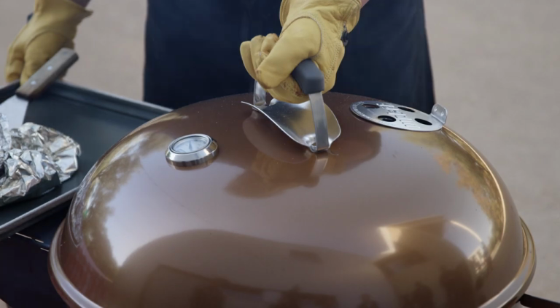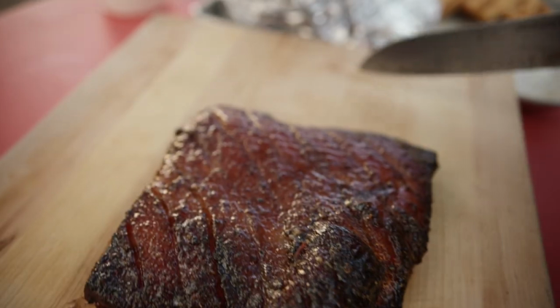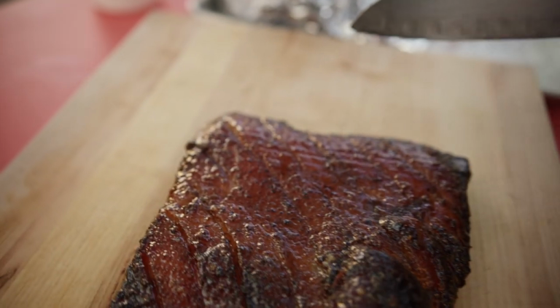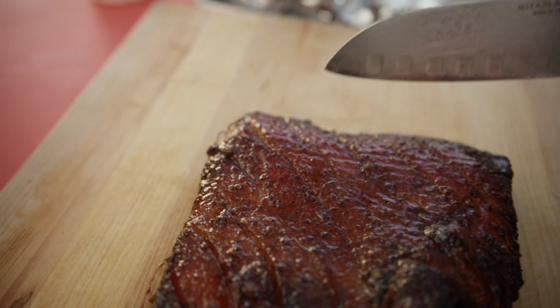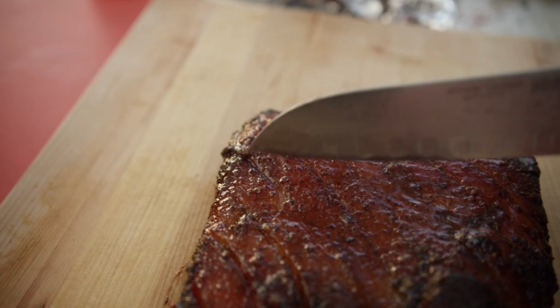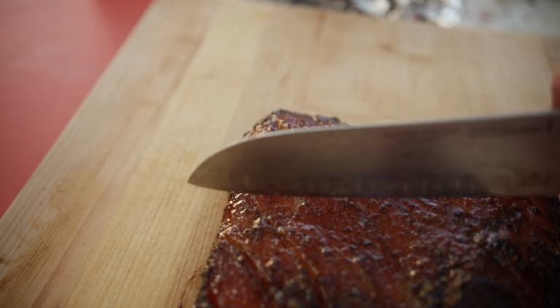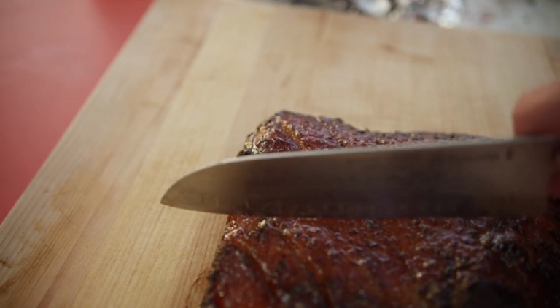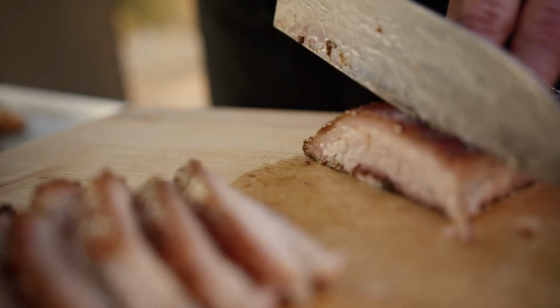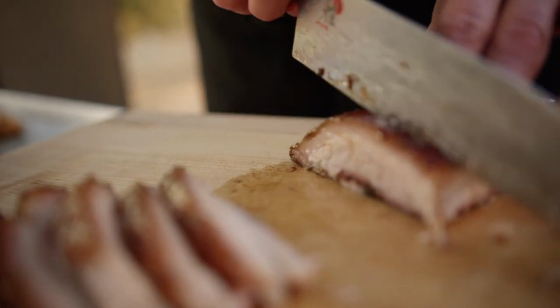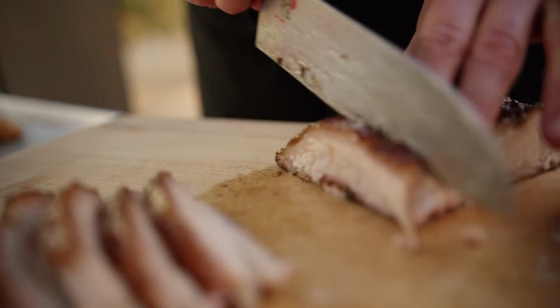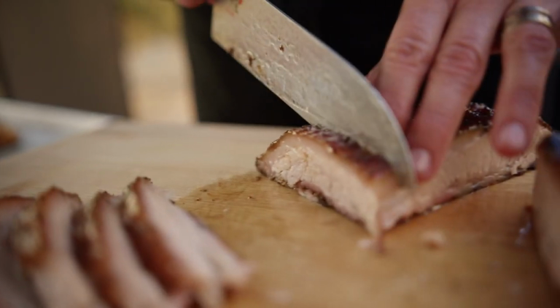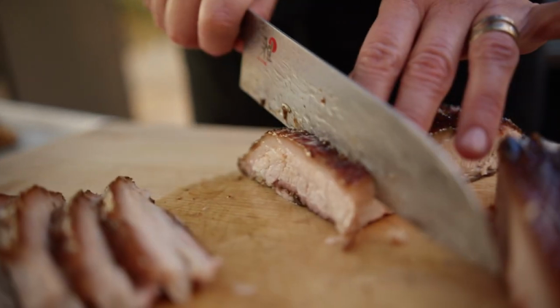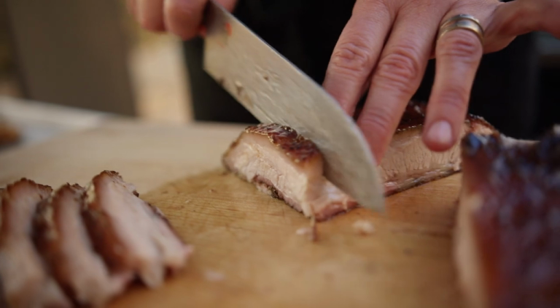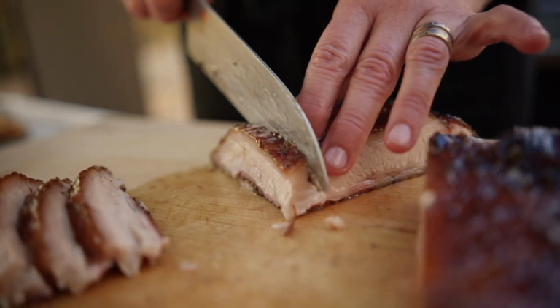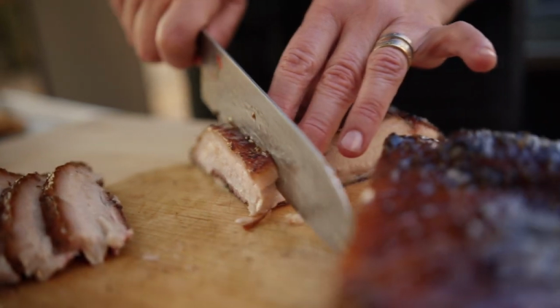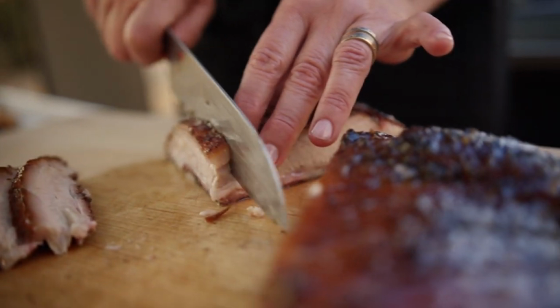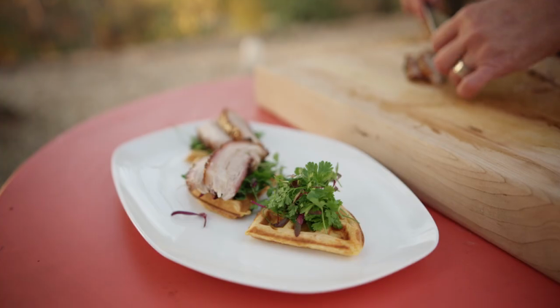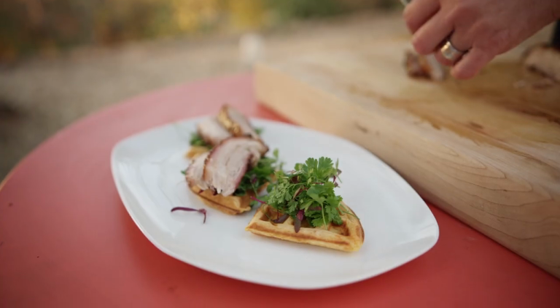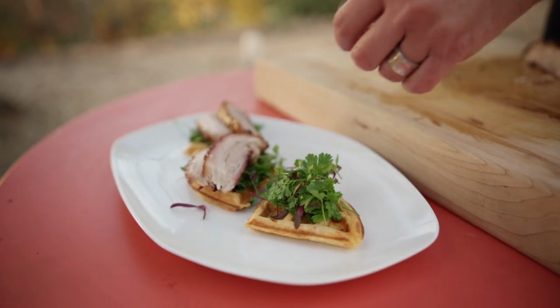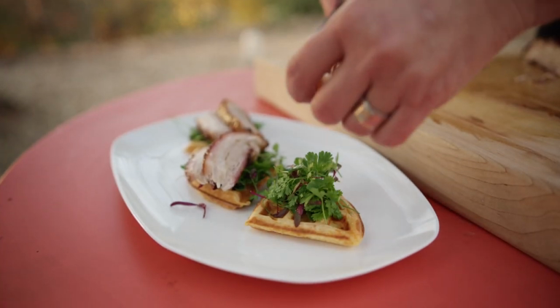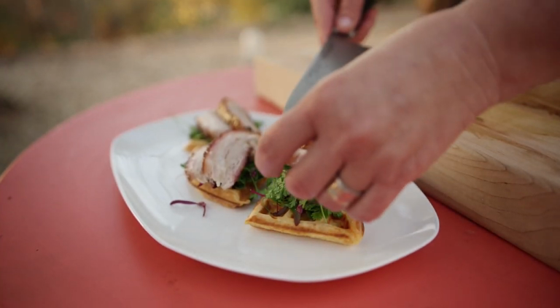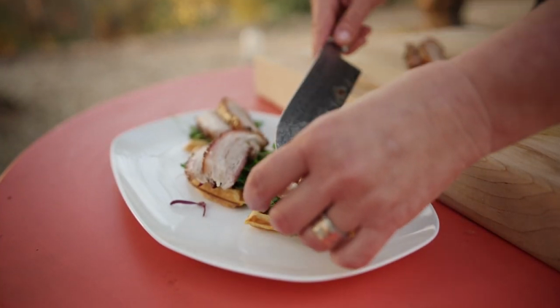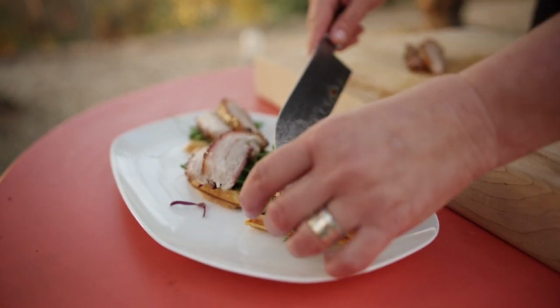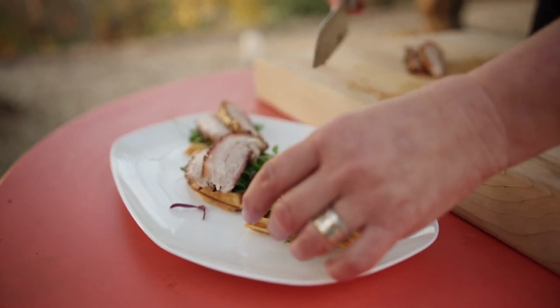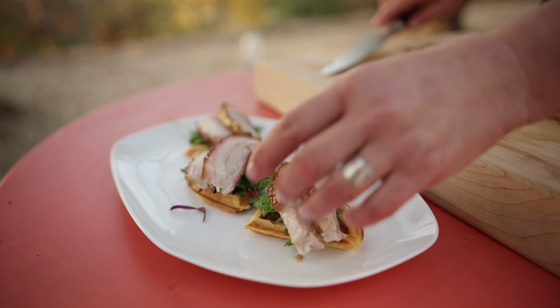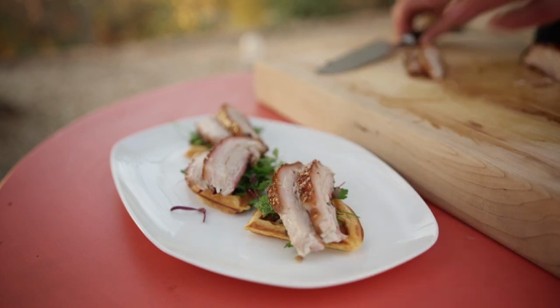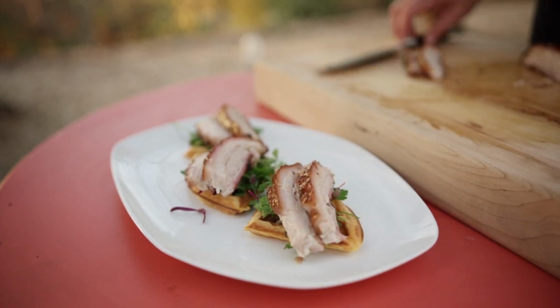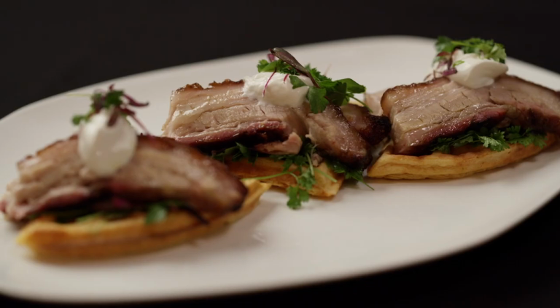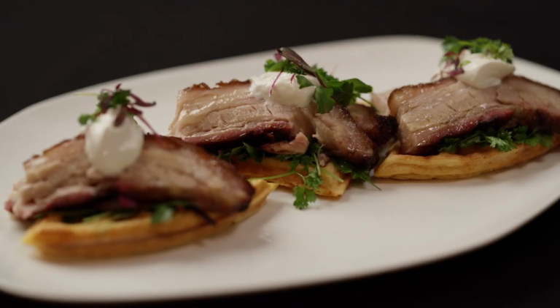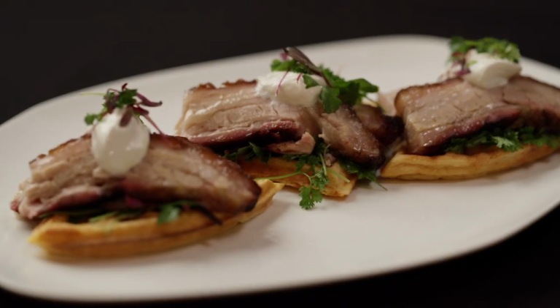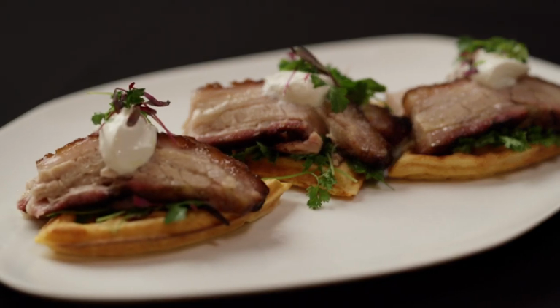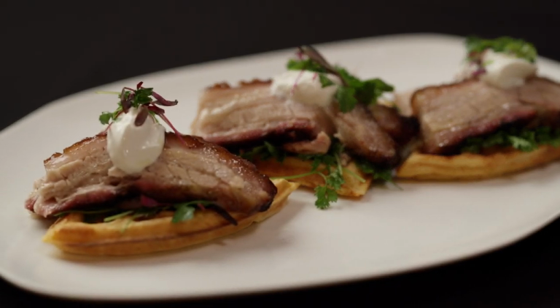When you are ready to serve, transfer the pork belly to a cutting board and pull, slice, or cube the meat. I'm serving the pork belly on top of sweet potato waffles with maple cream and a drizzle of remaining ginger glaze.